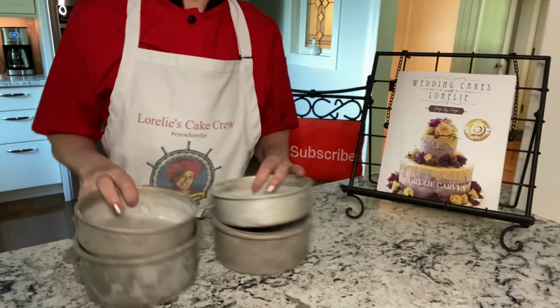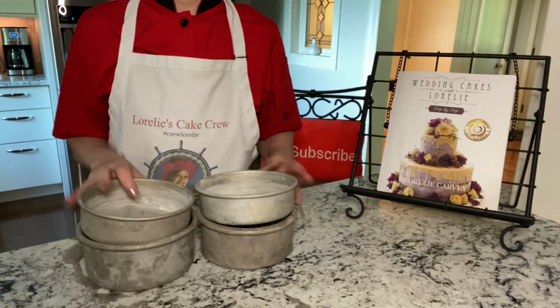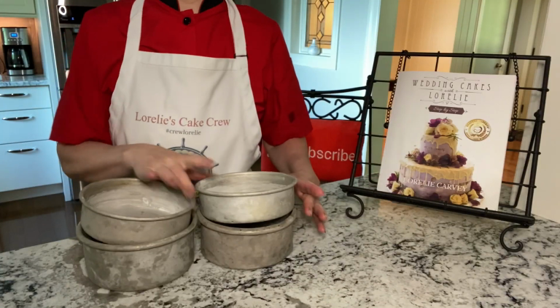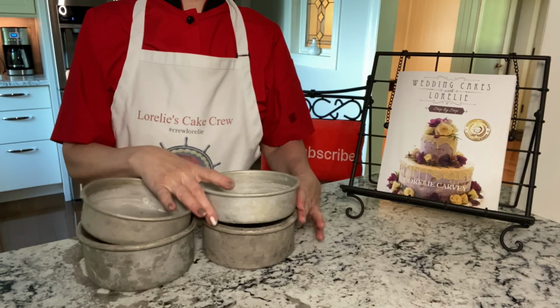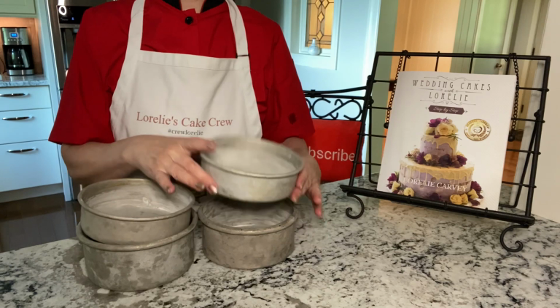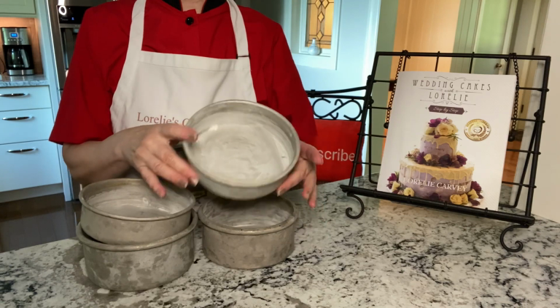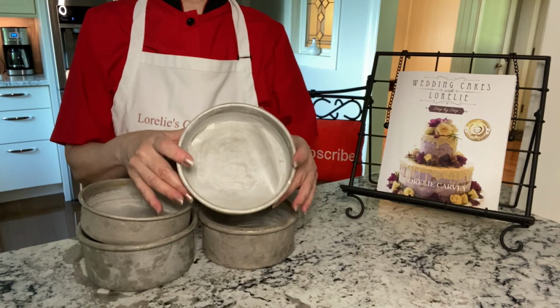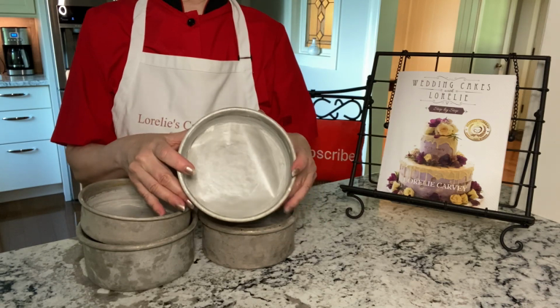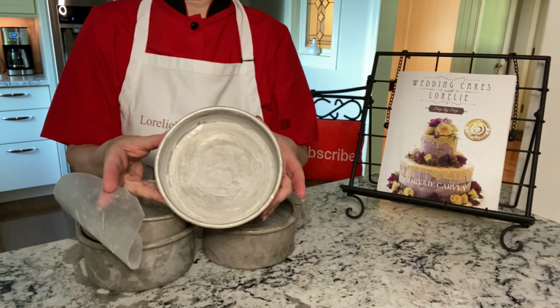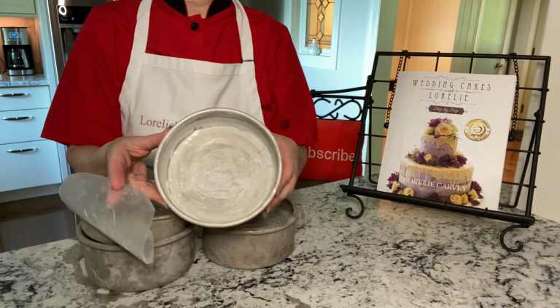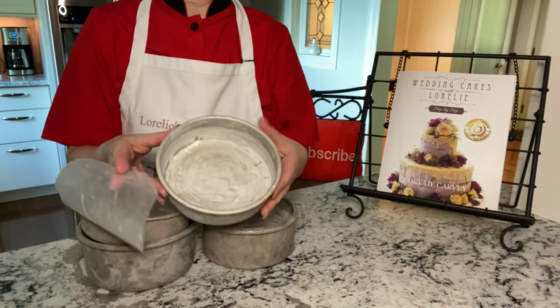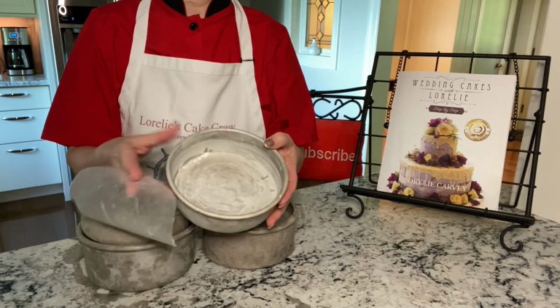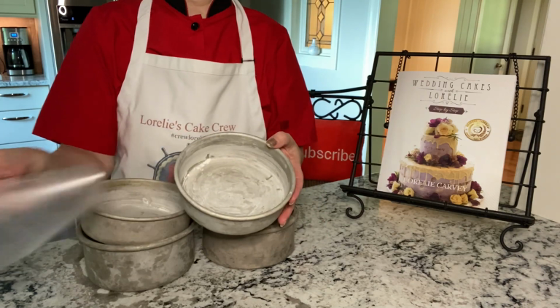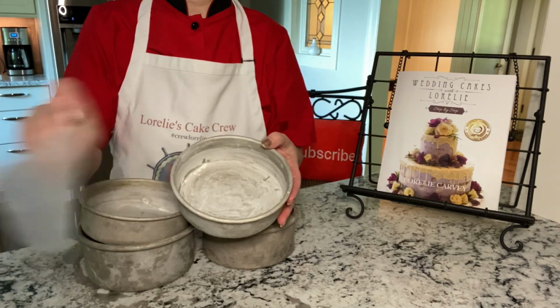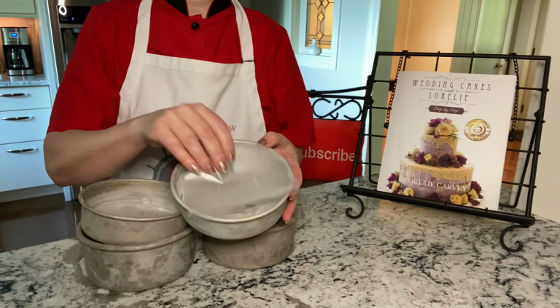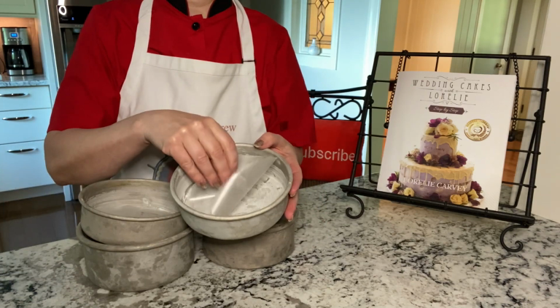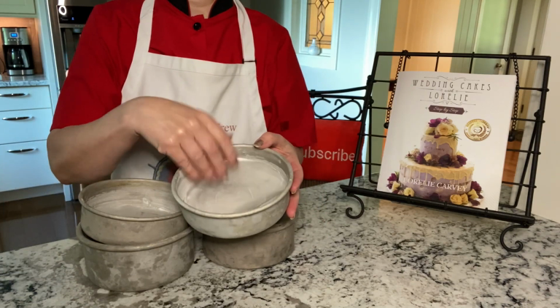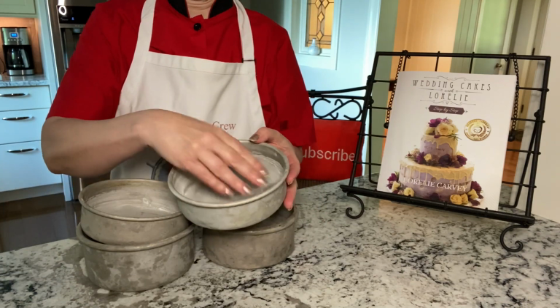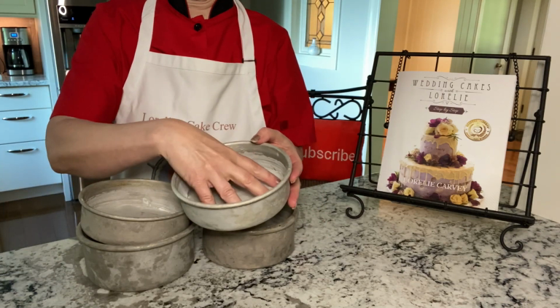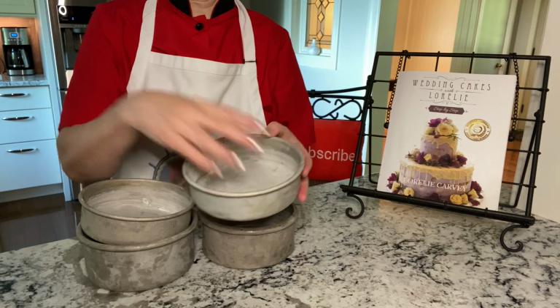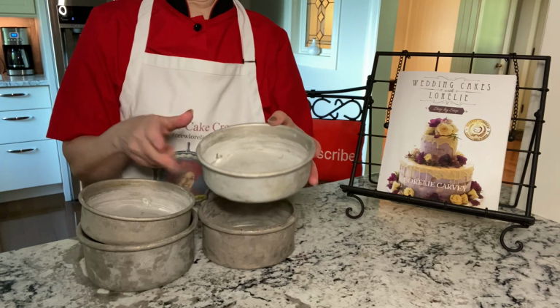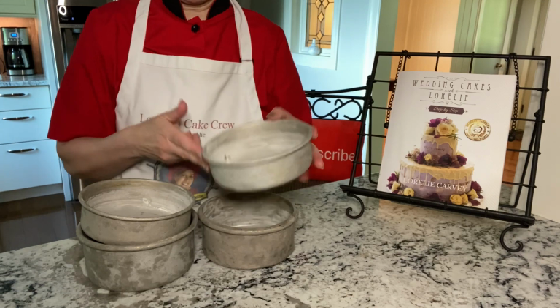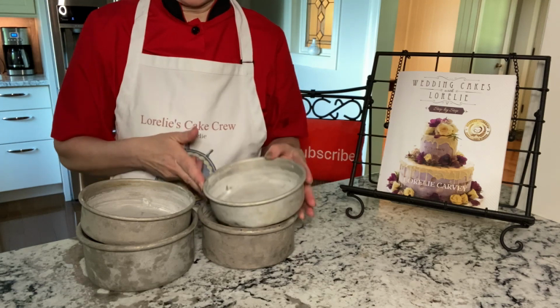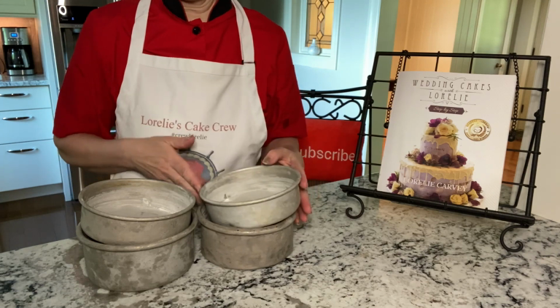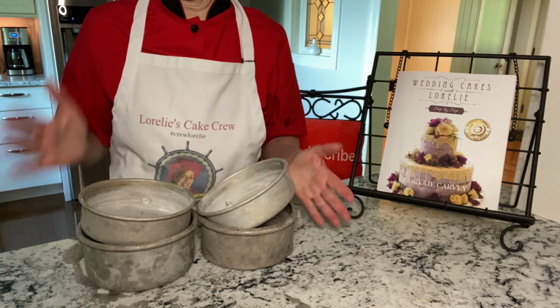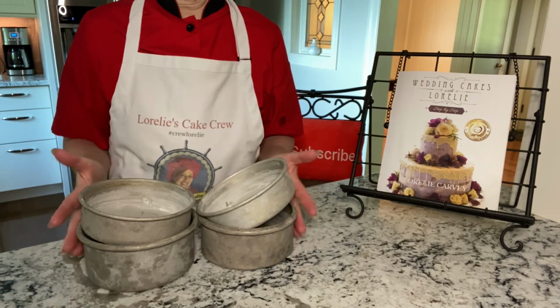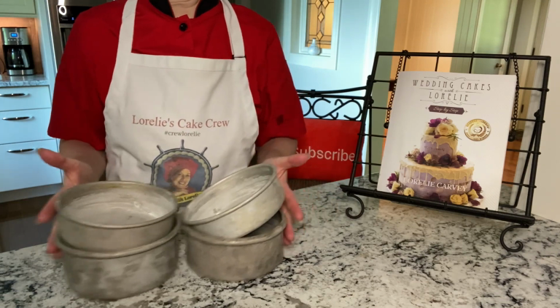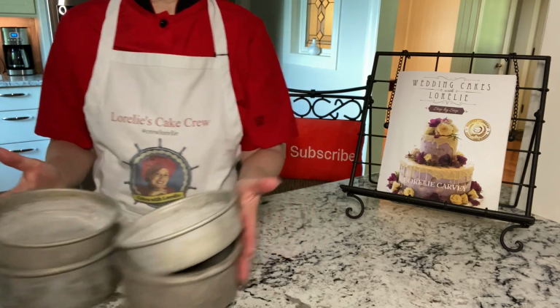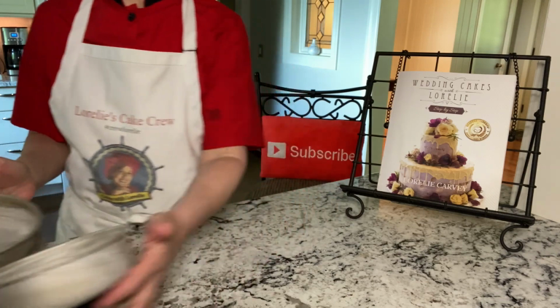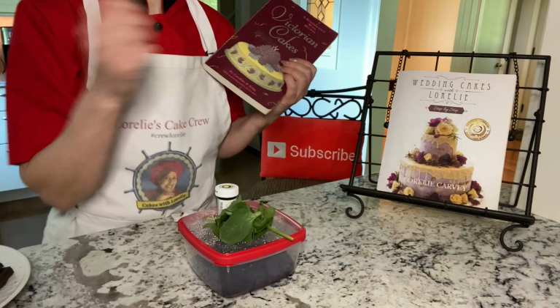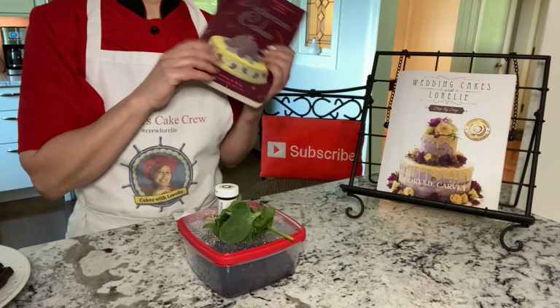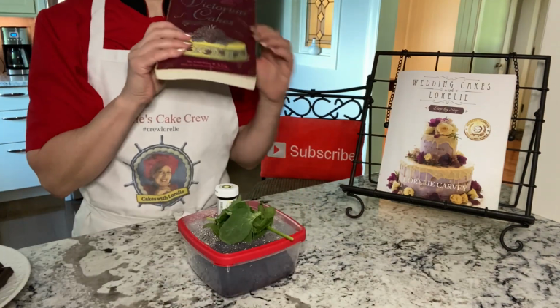You can use four six-inch layers like I did. Each pan is rubbed with shortening and dusted with flour, then a piece of parchment paper. This keeps the cakes from sticking.